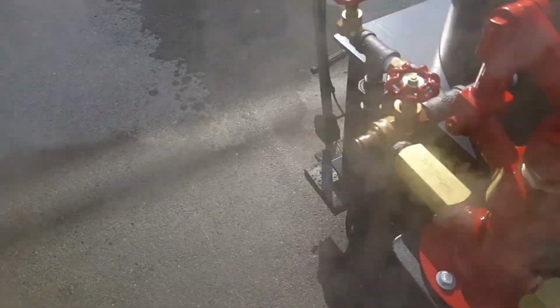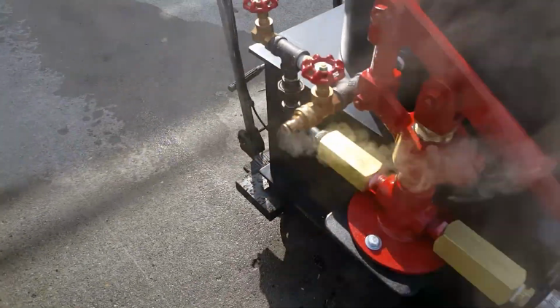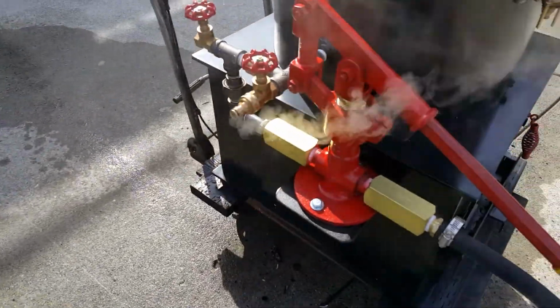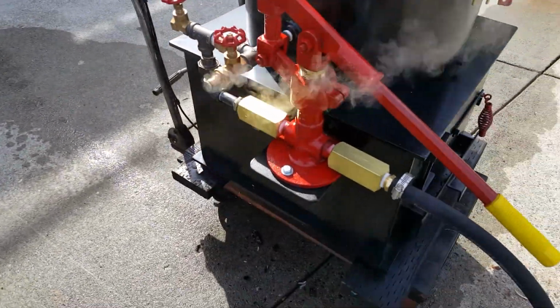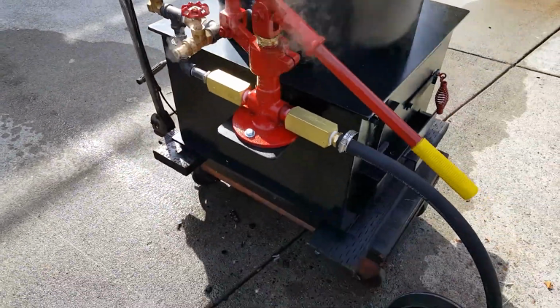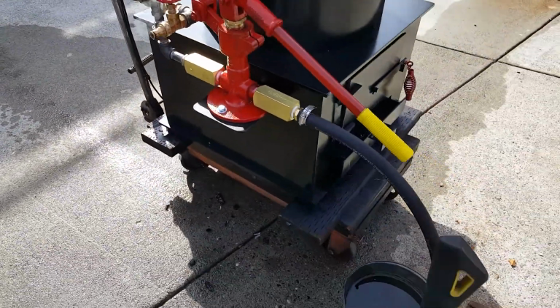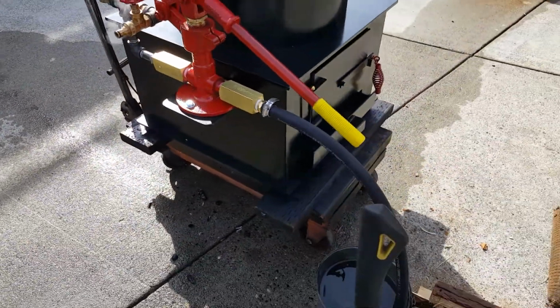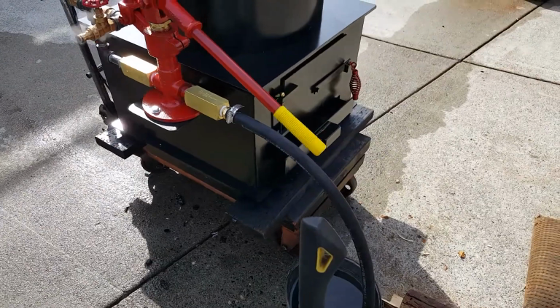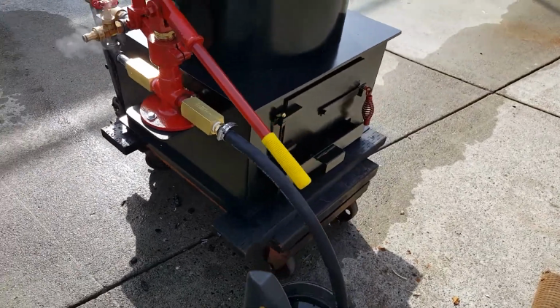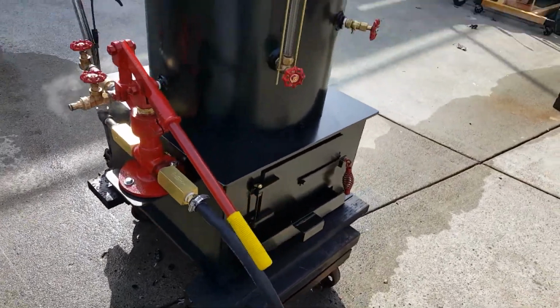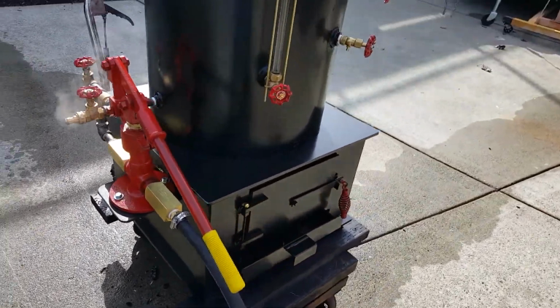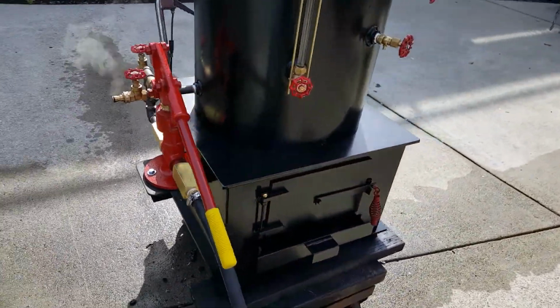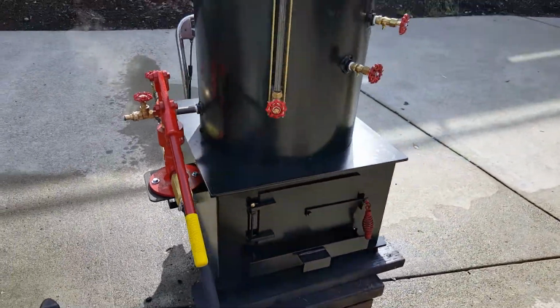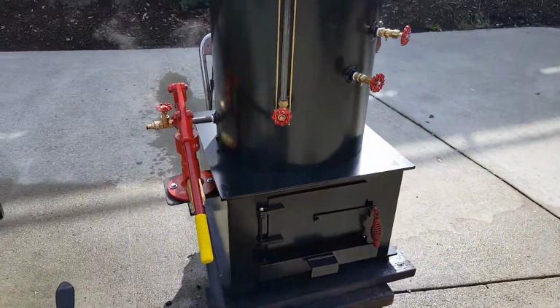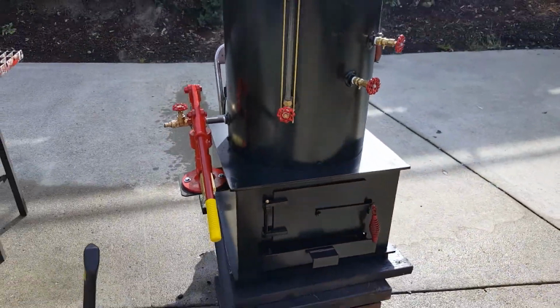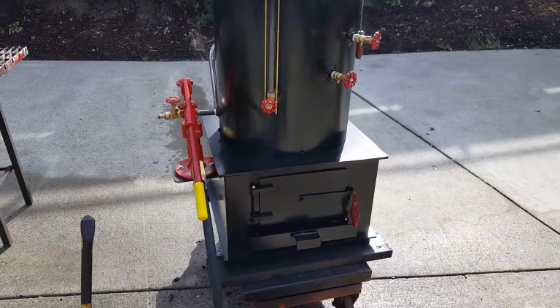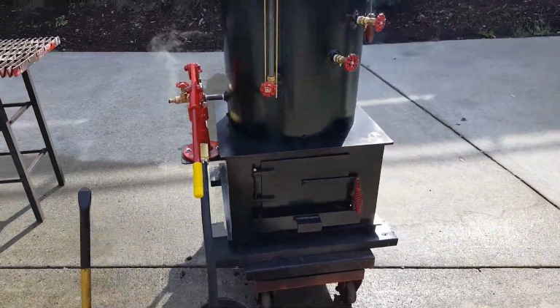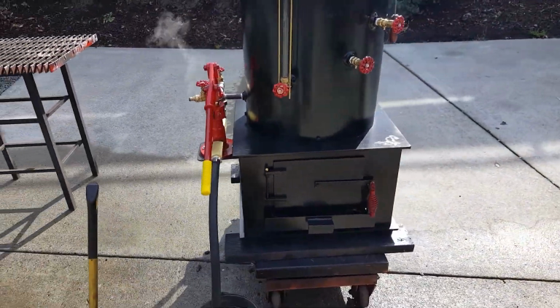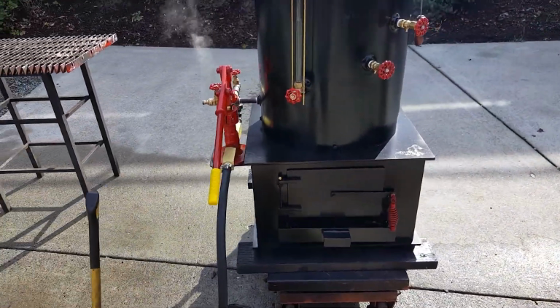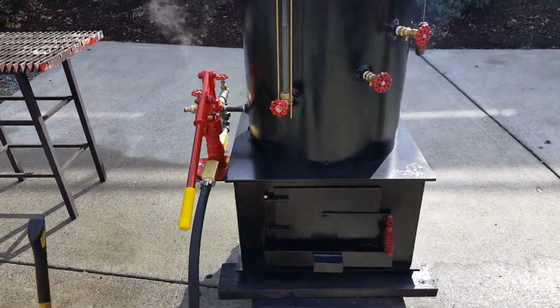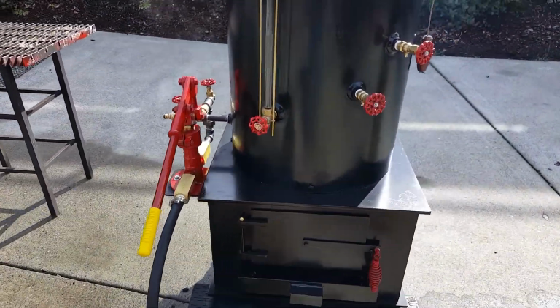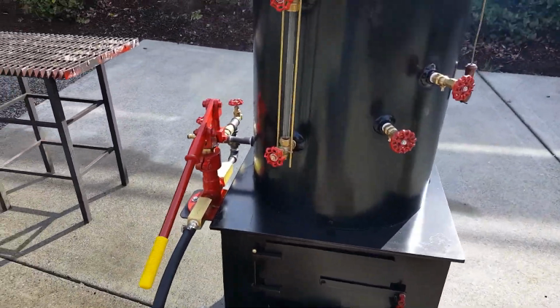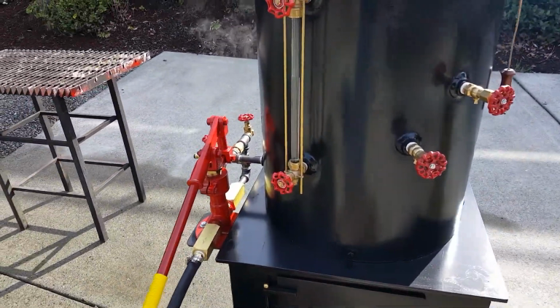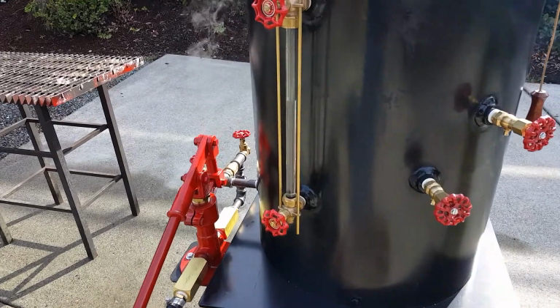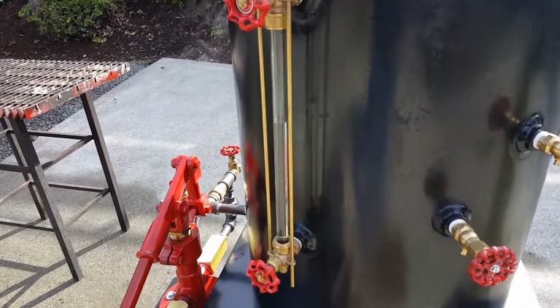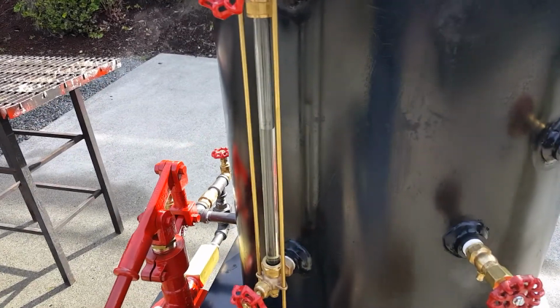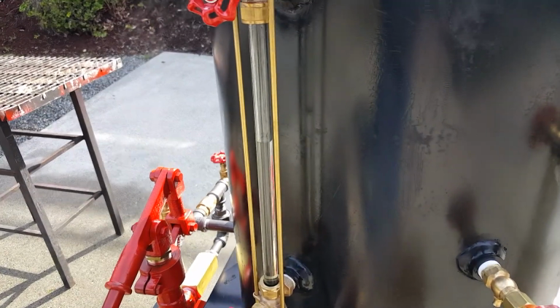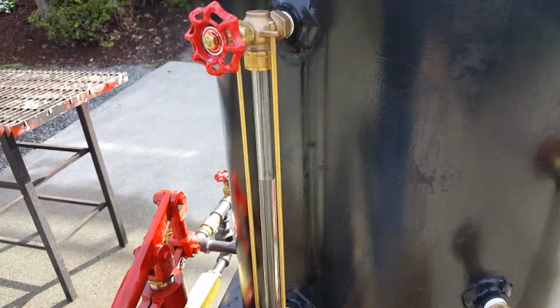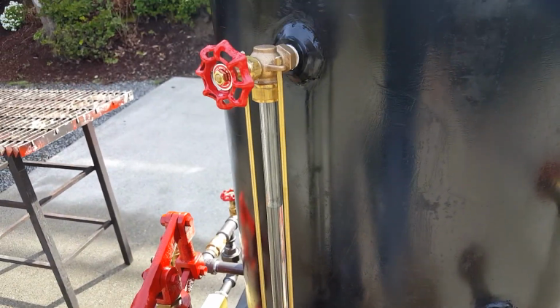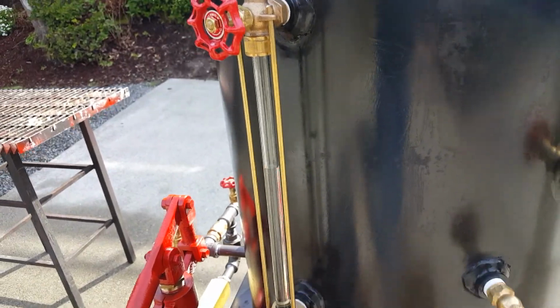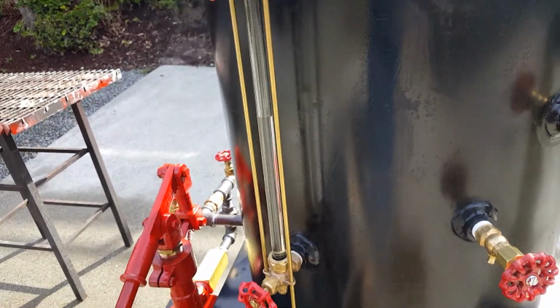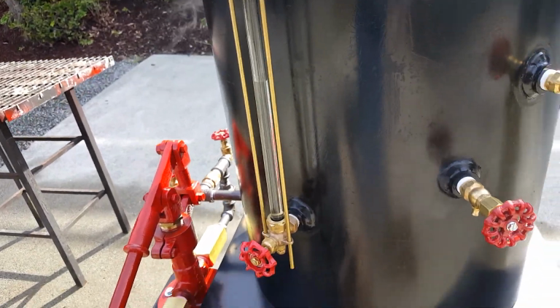The boiler works good. Blow it down every hour or so. Remember, the first thing to do is put water in the boiler before you ever start a fire.